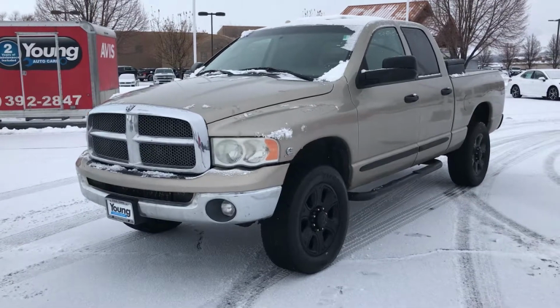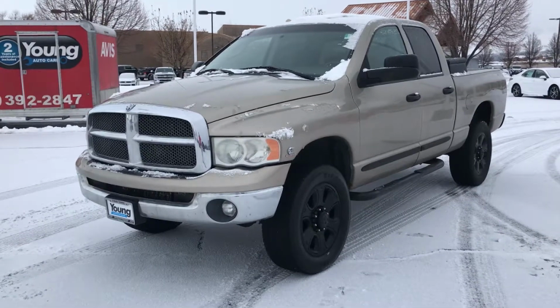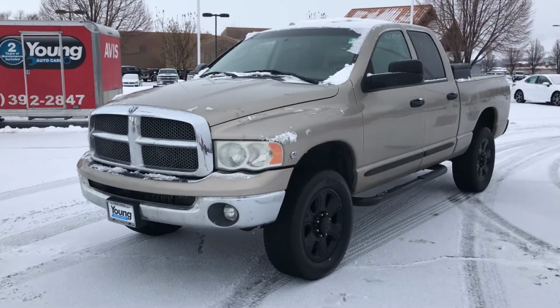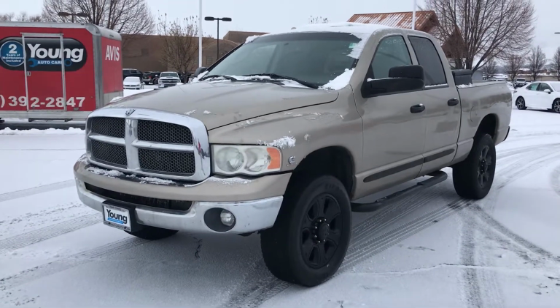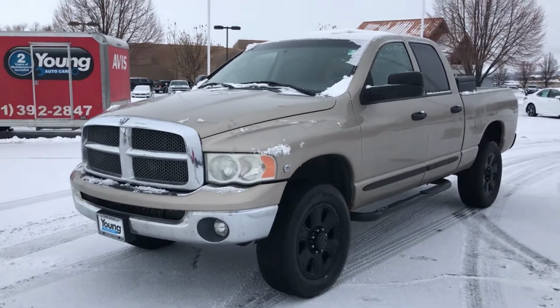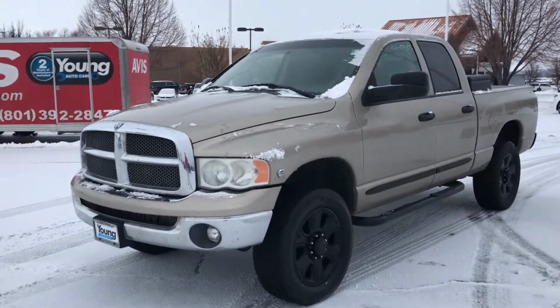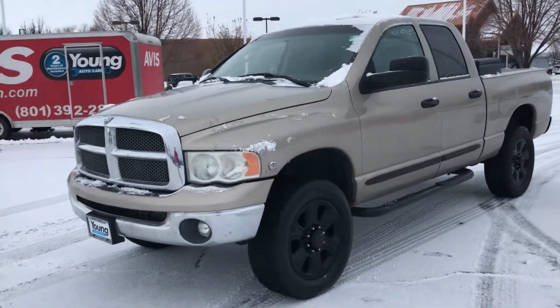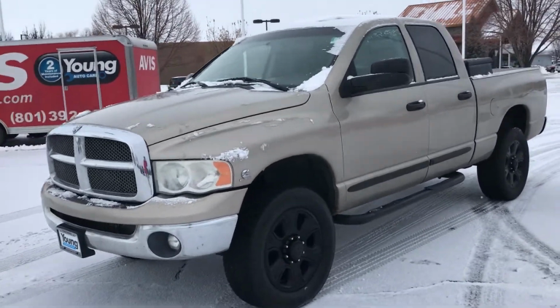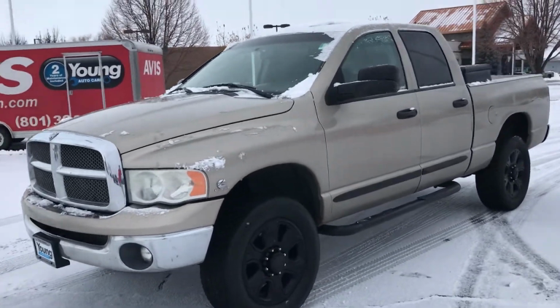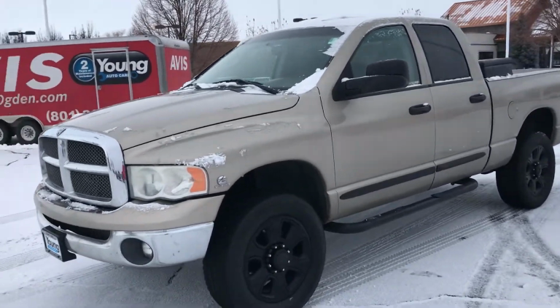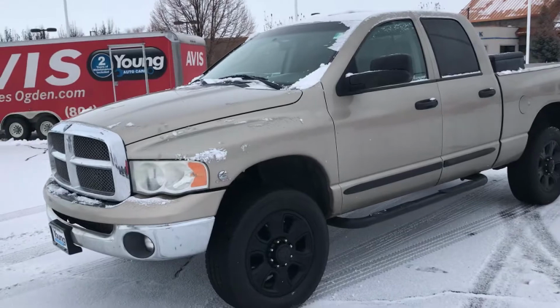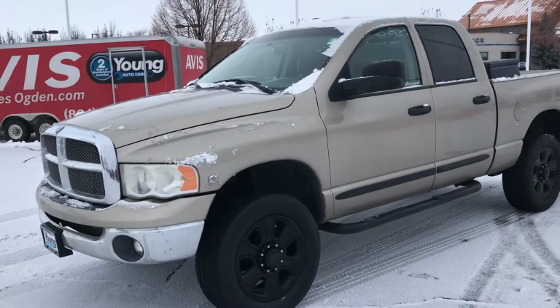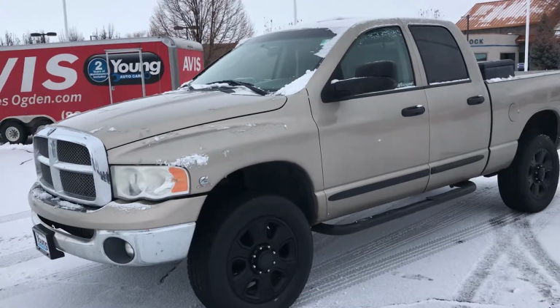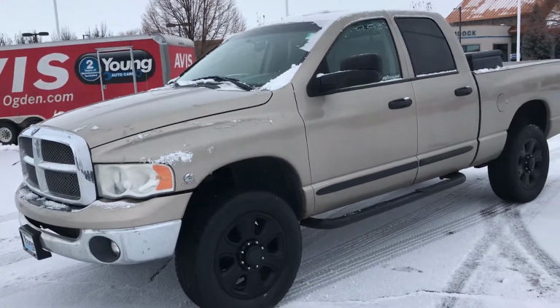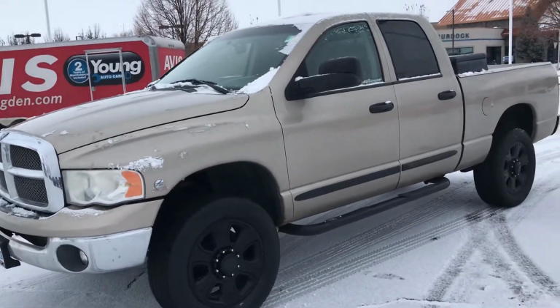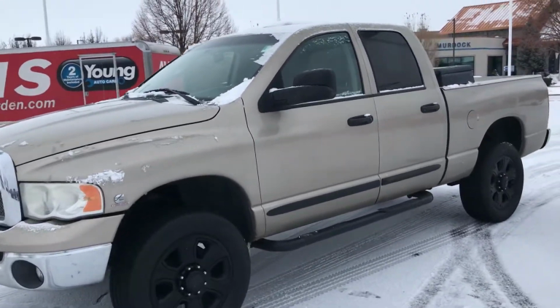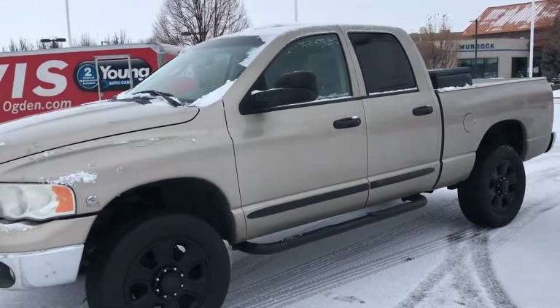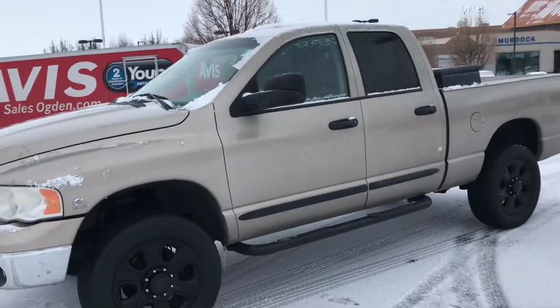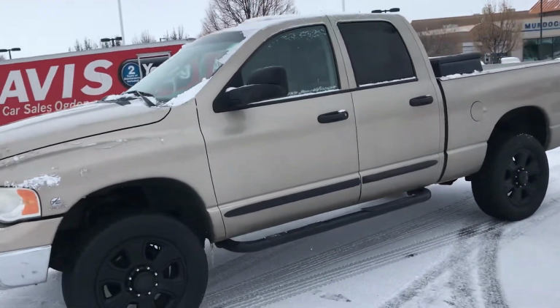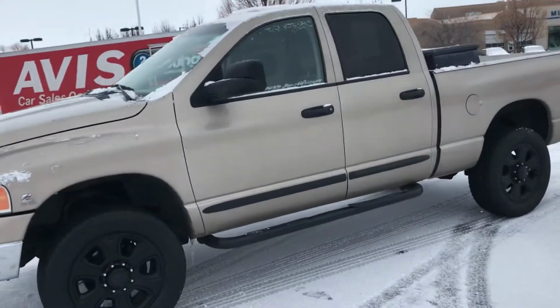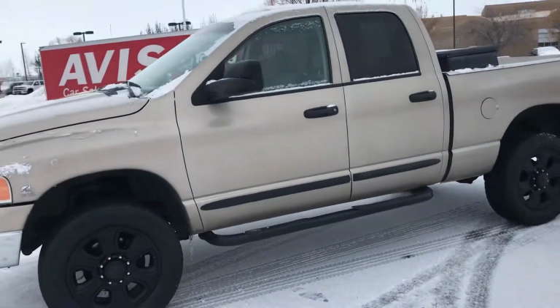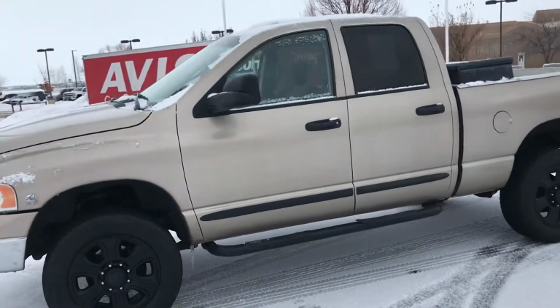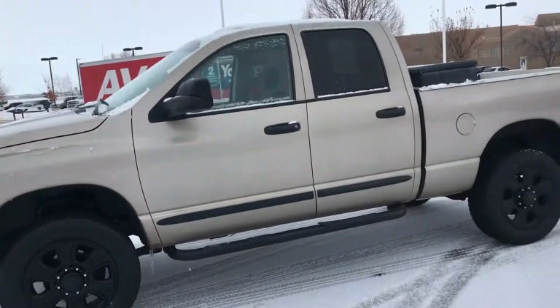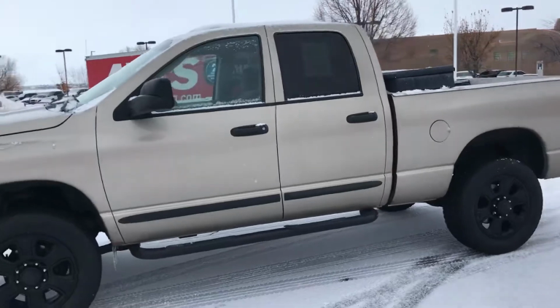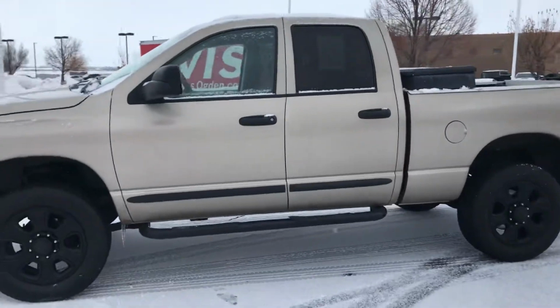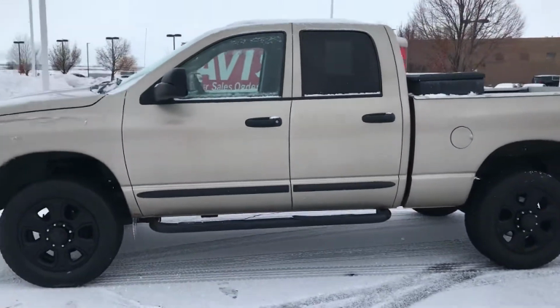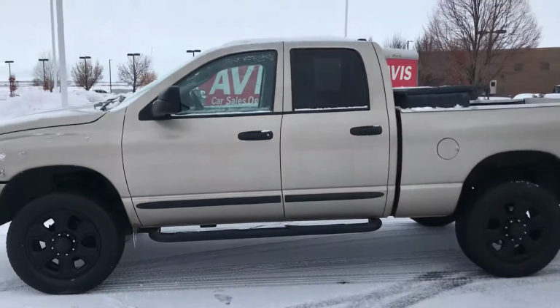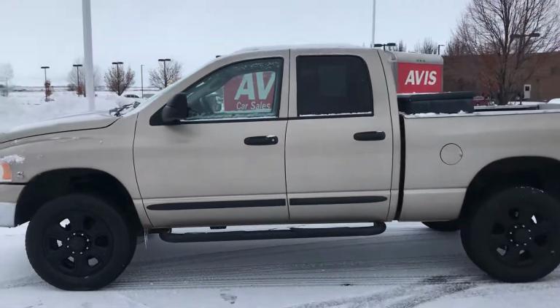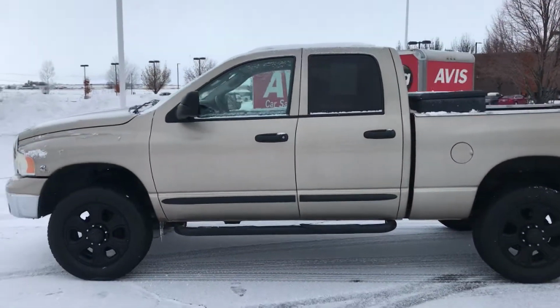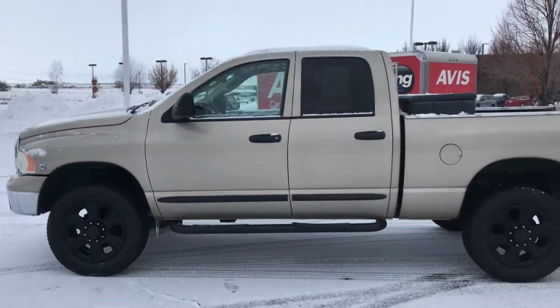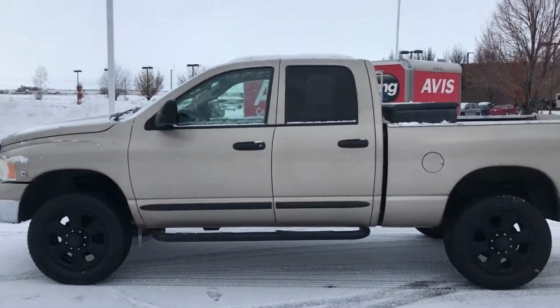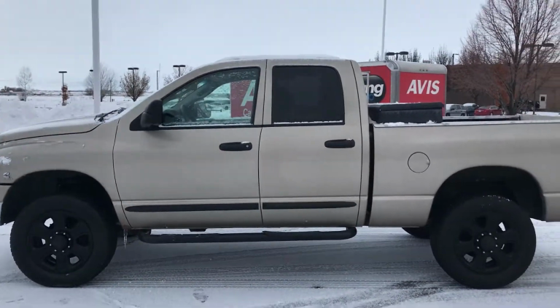Hey Ash, Blake over at Young Toyota. This is the Ram you were looking at. I just wanted to give you a little walk around and show you the truck a little bit.